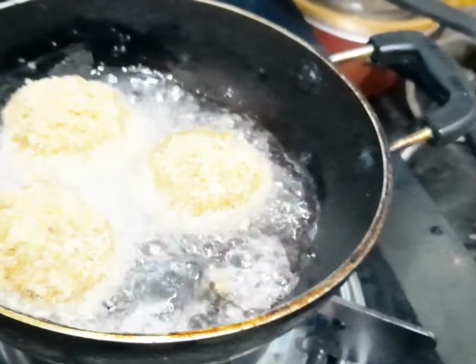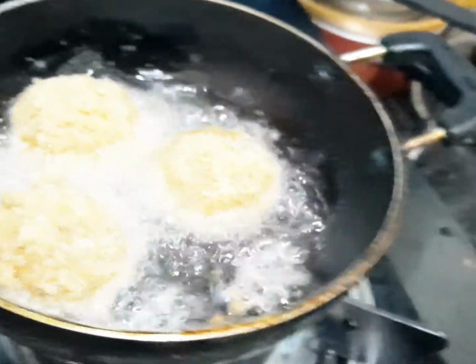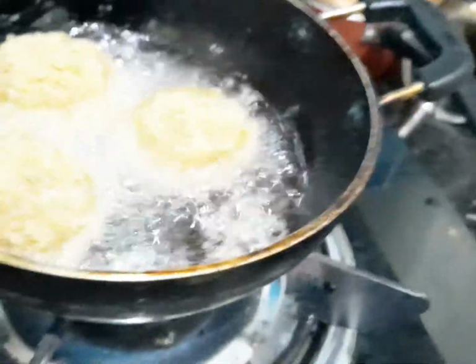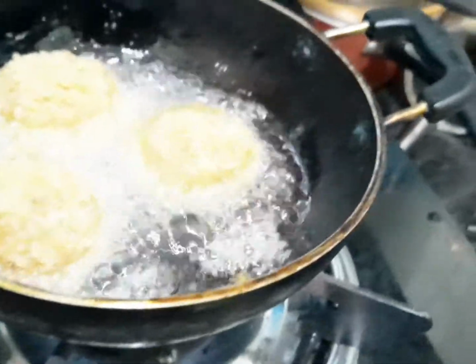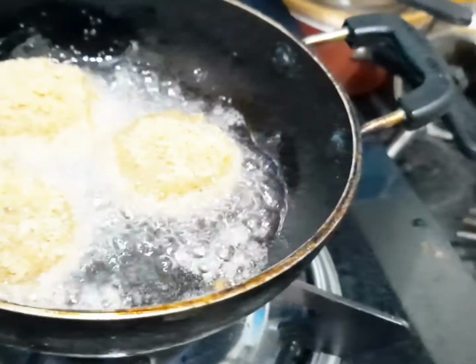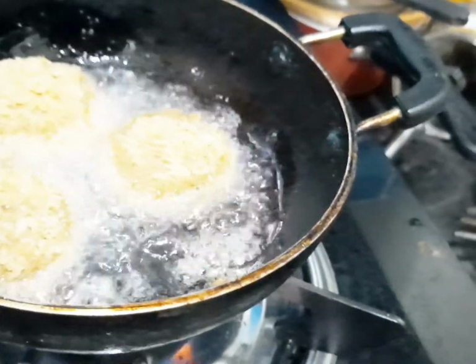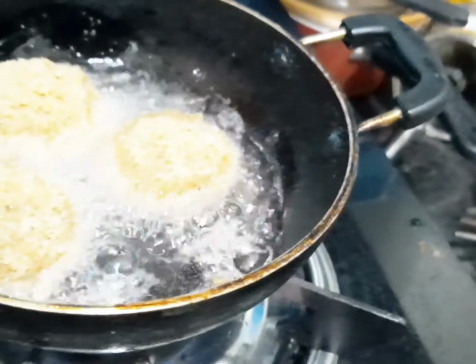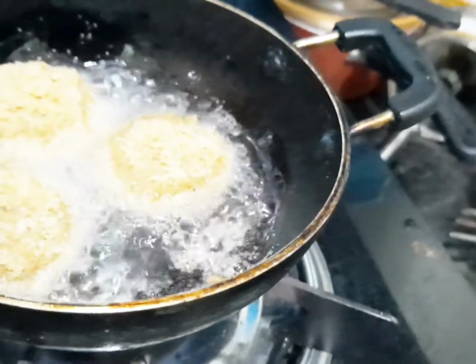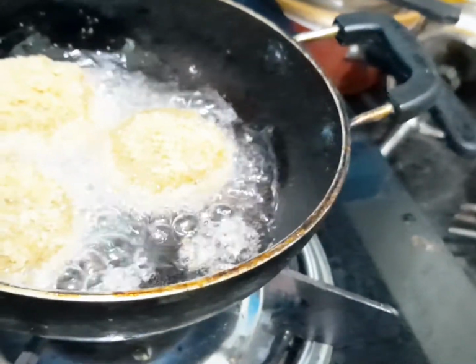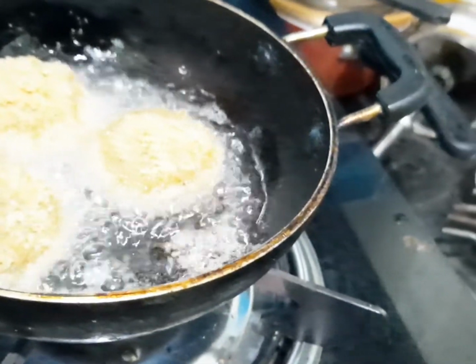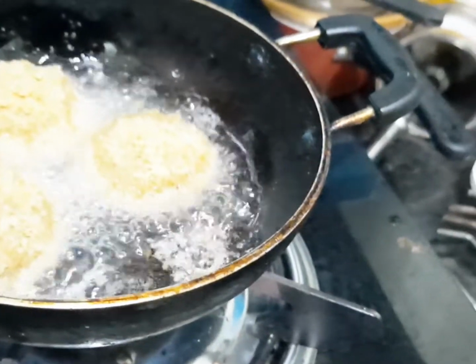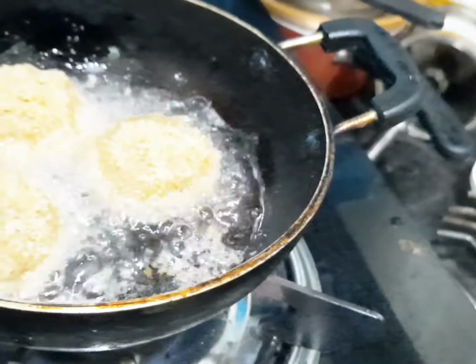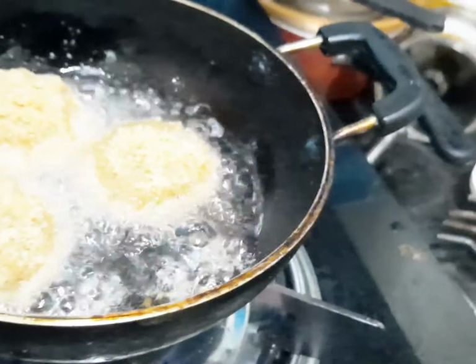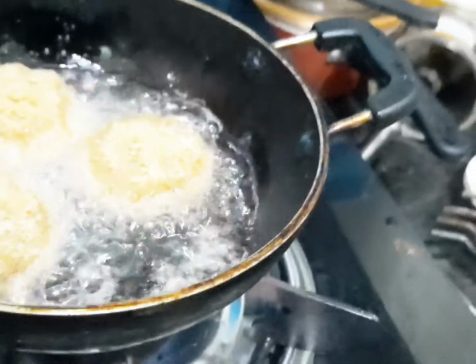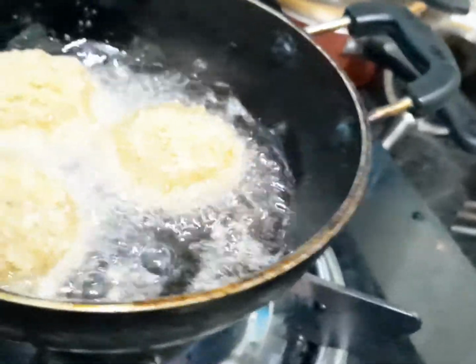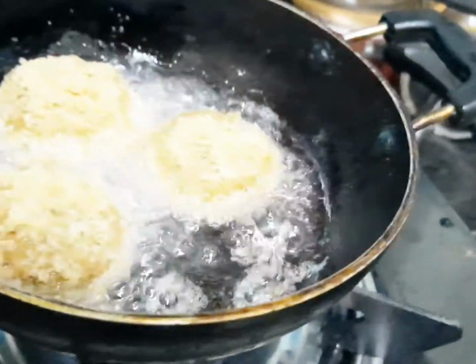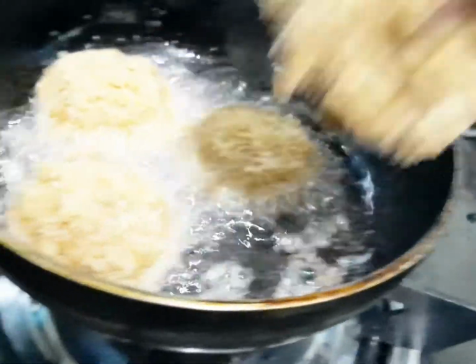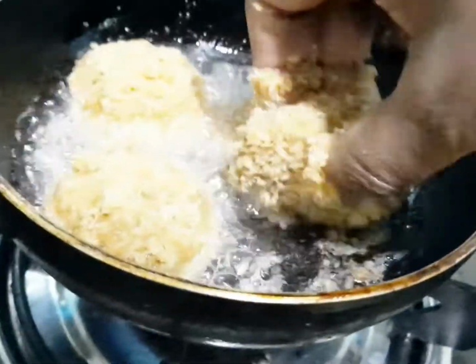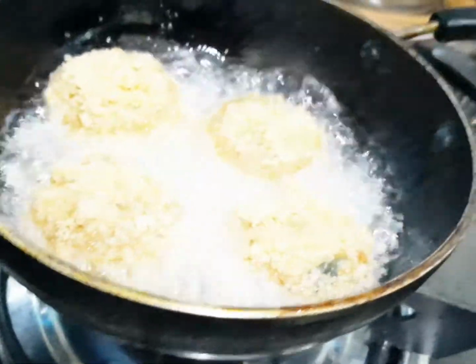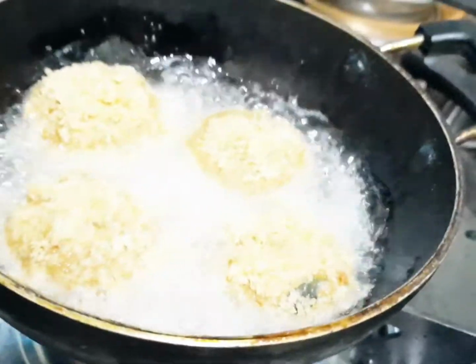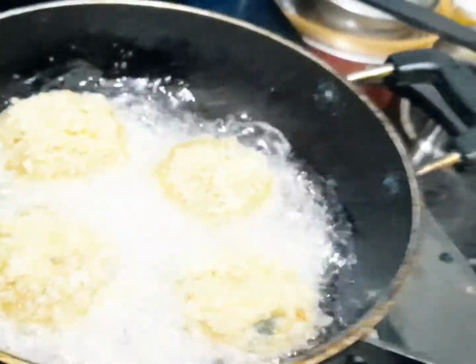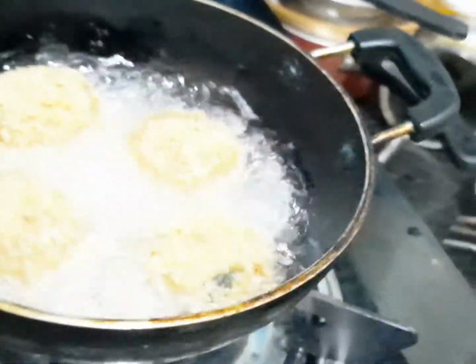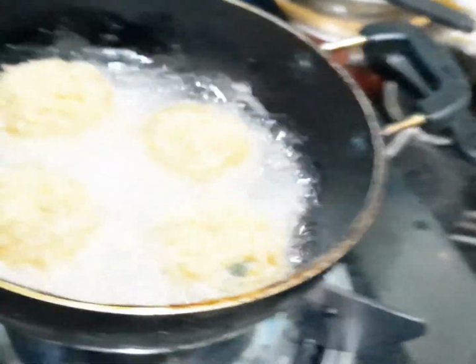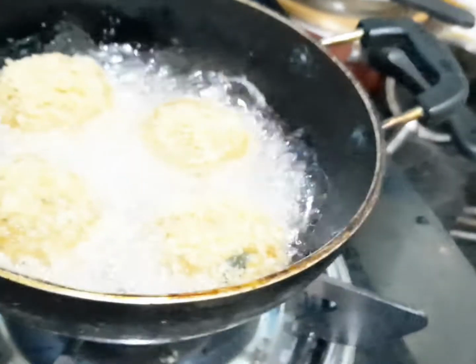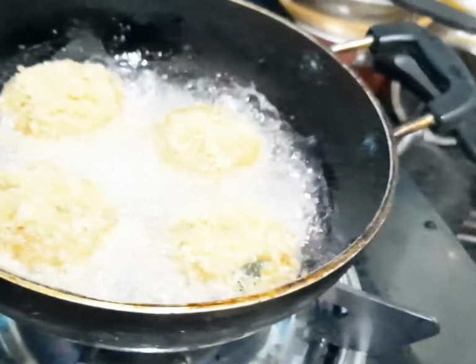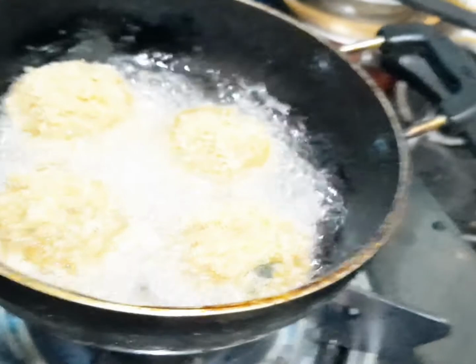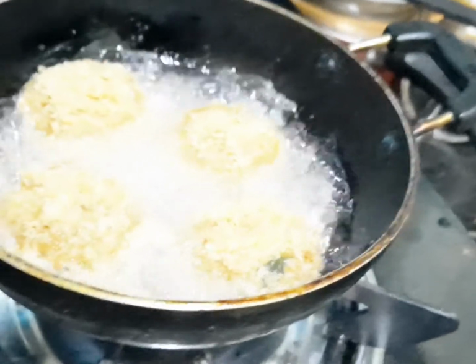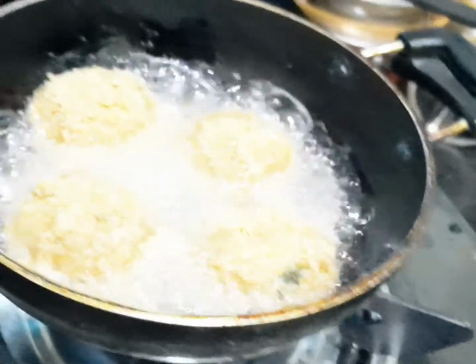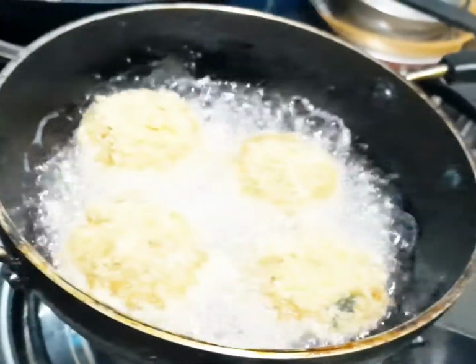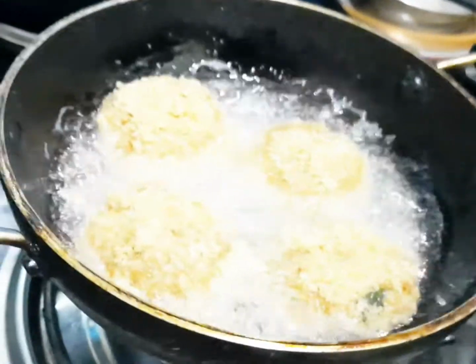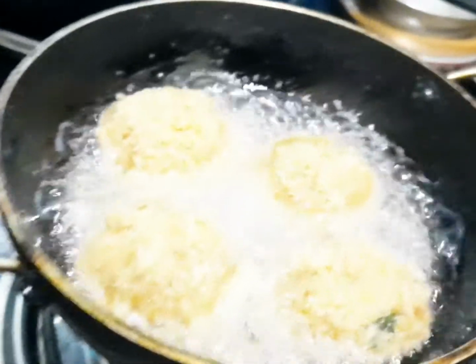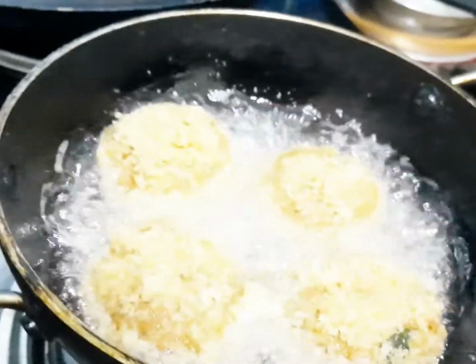I am going to shape a little bit of the meat.